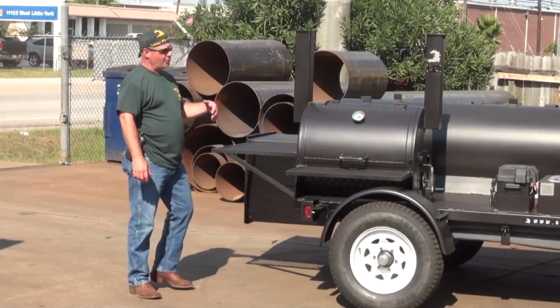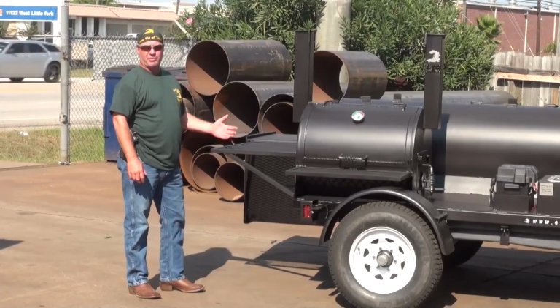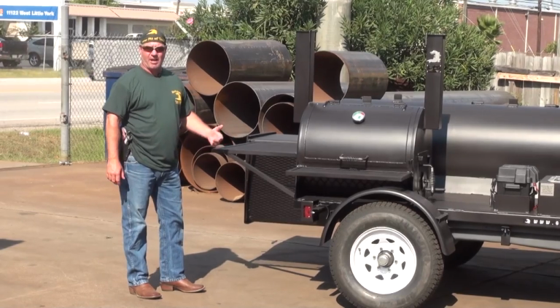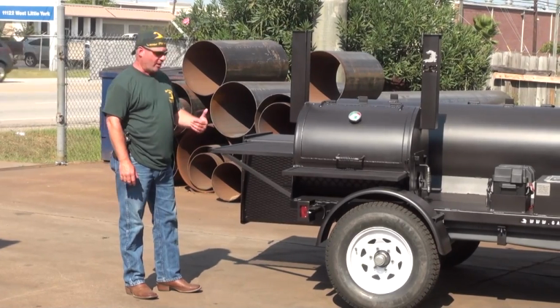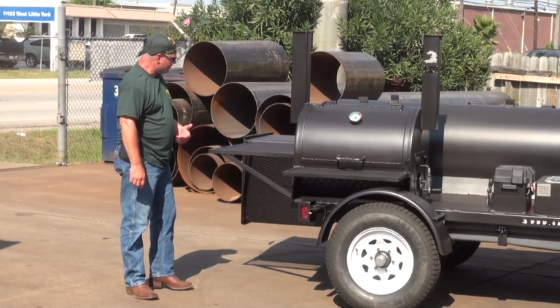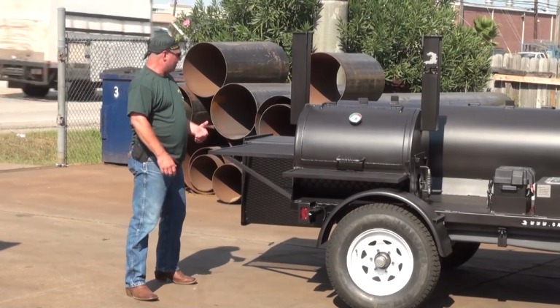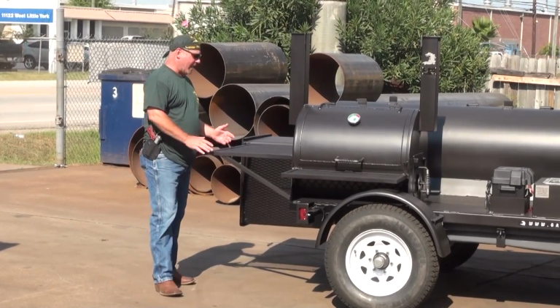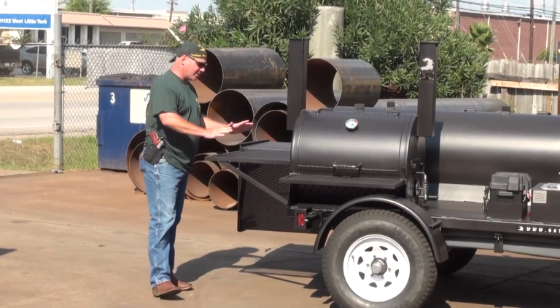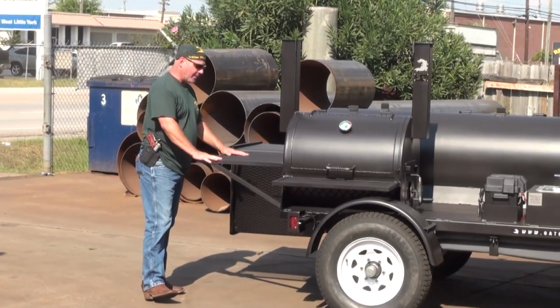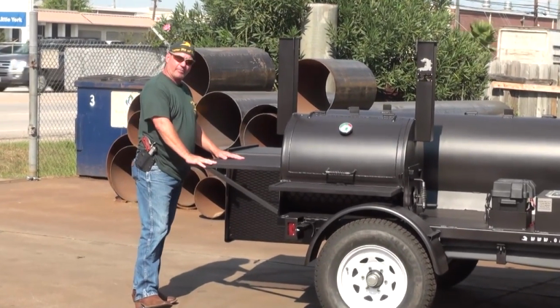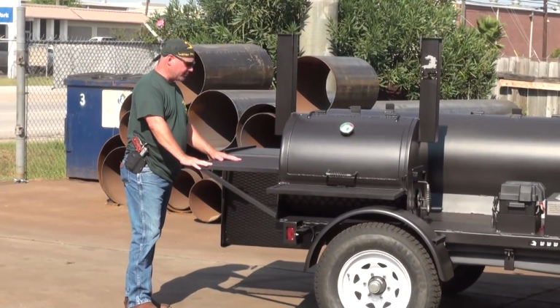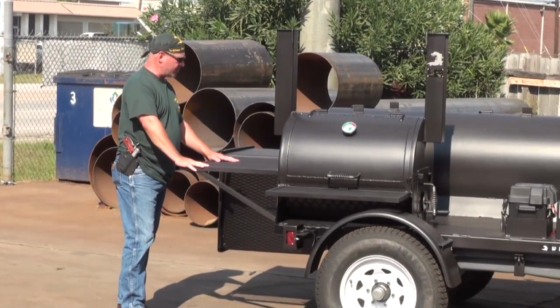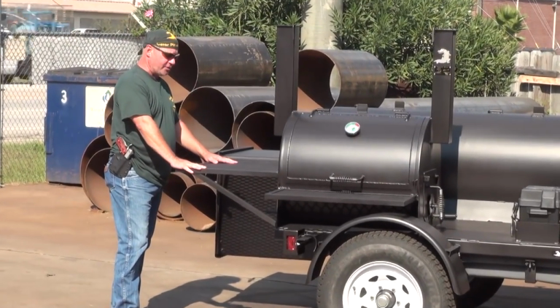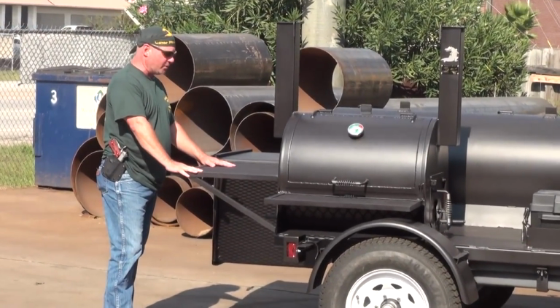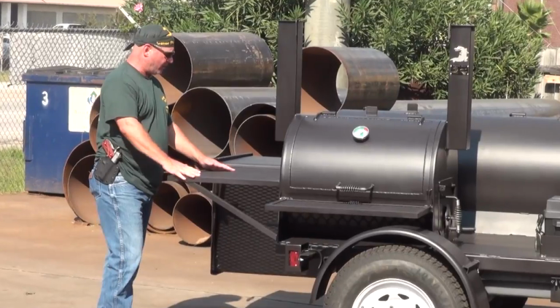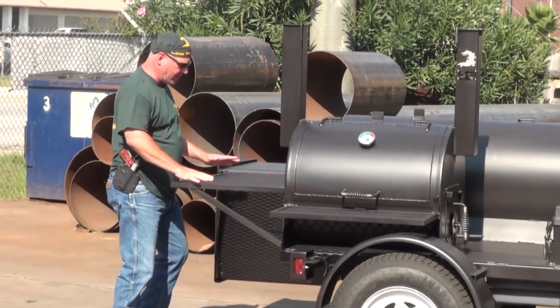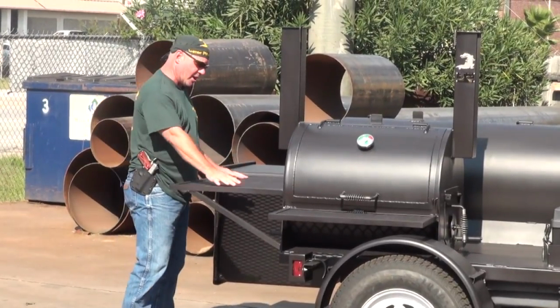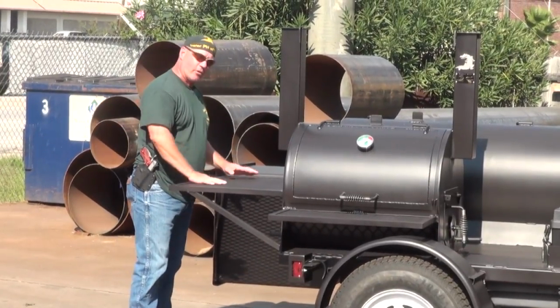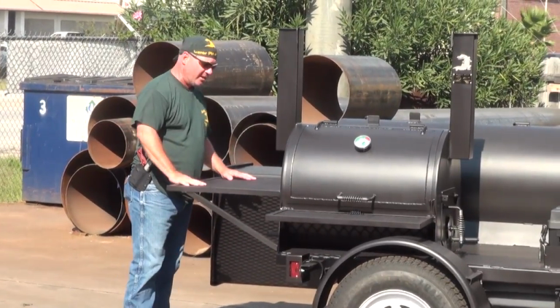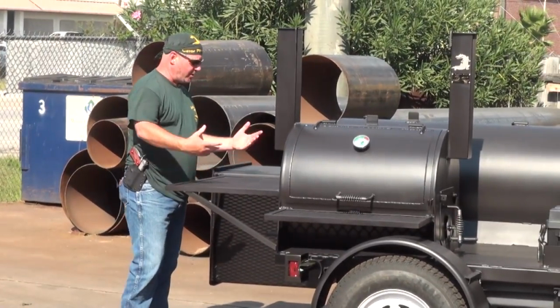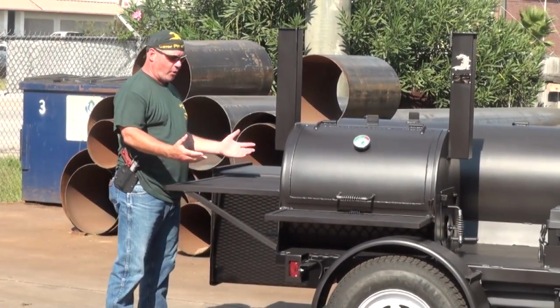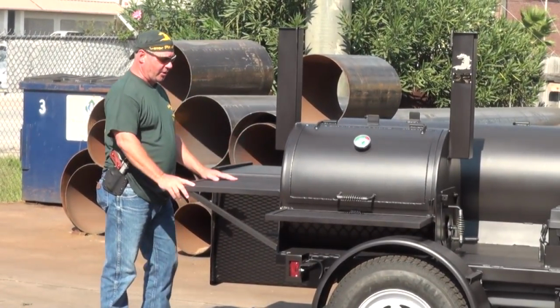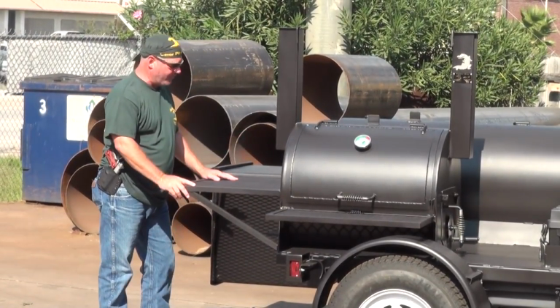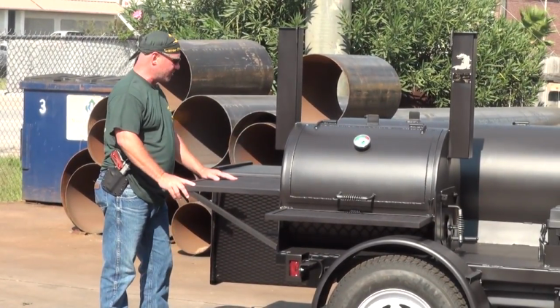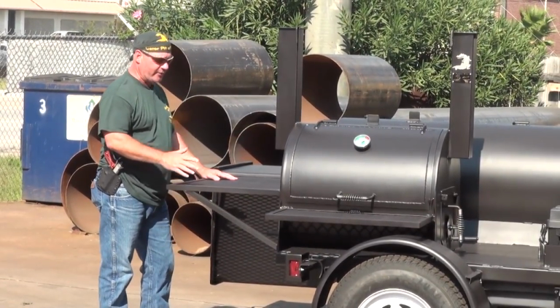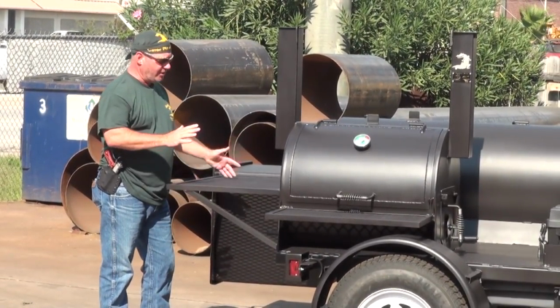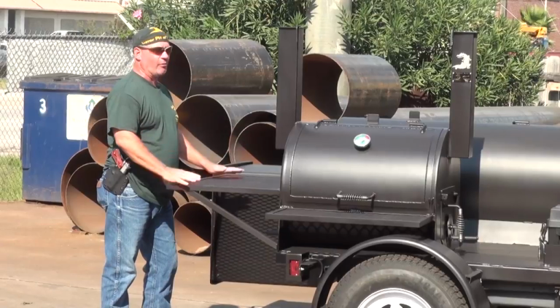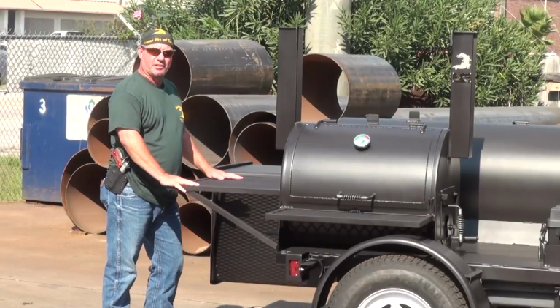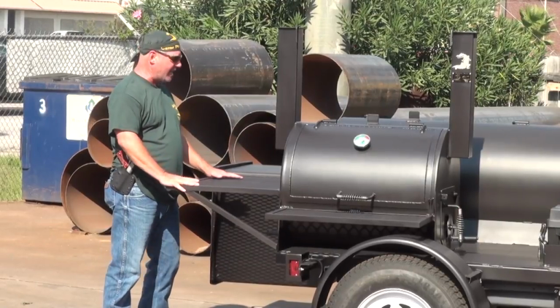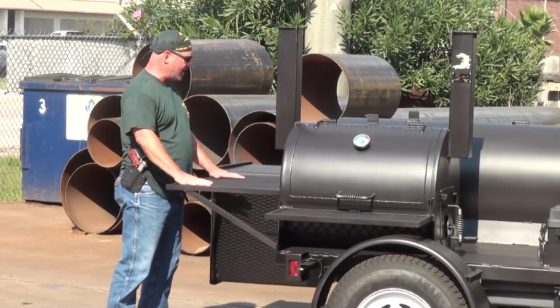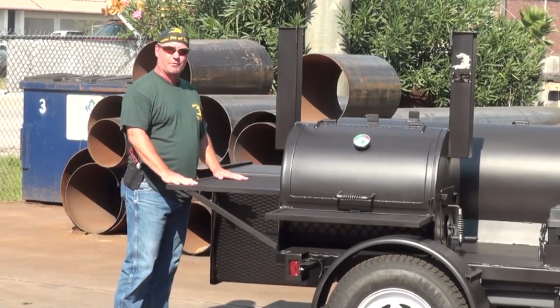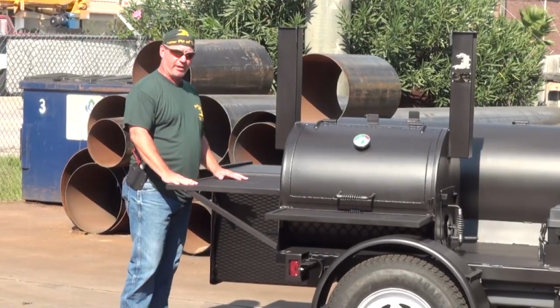On the passenger side, on the rear, we have a nice little prepping area — a table or shelf that you can use for cutting. Put your cutting board on here, put full pan cooked meat up here and serve. You can do anything you want with it; it's just a nice added shelf space.